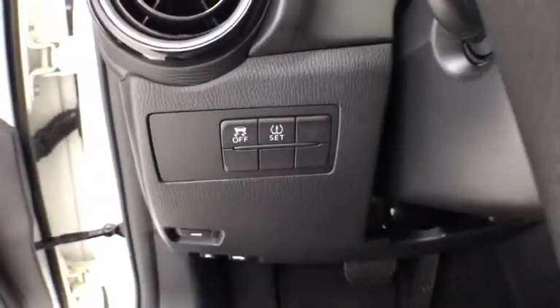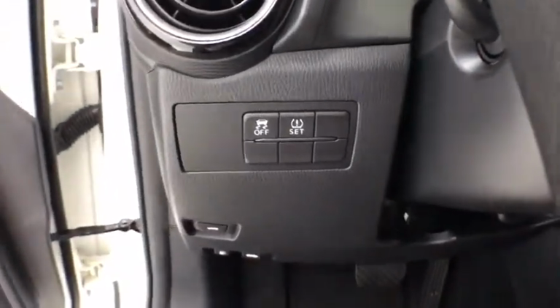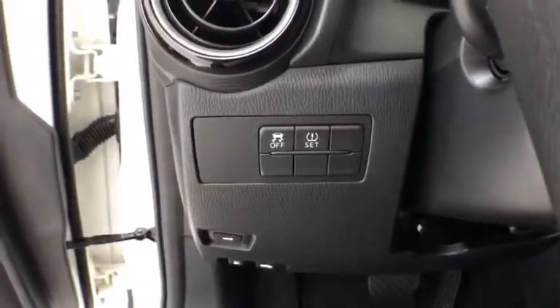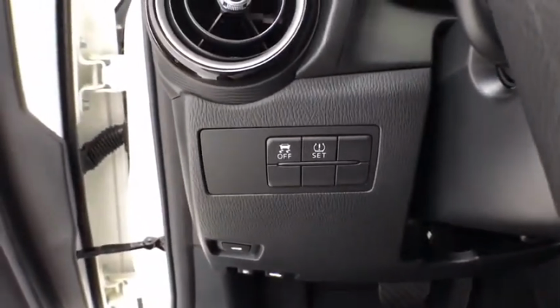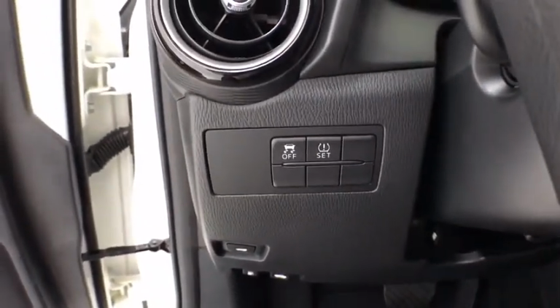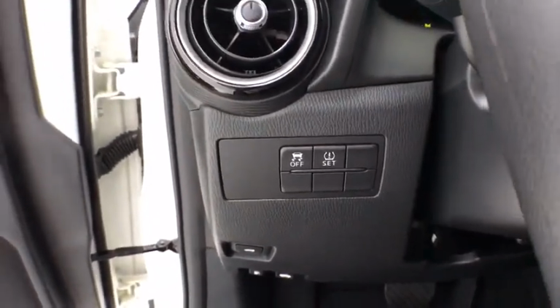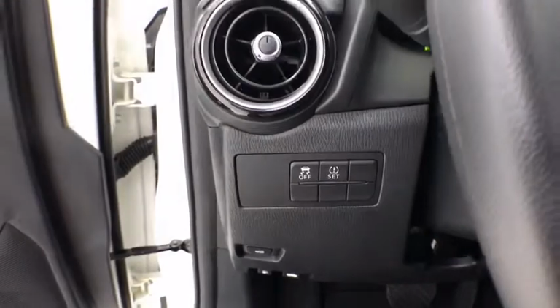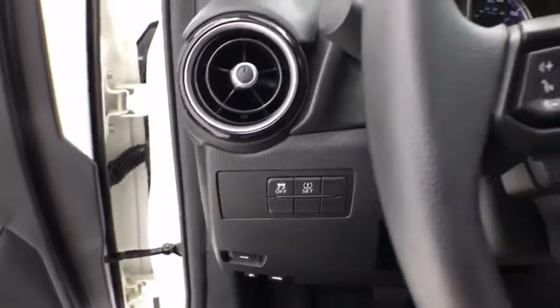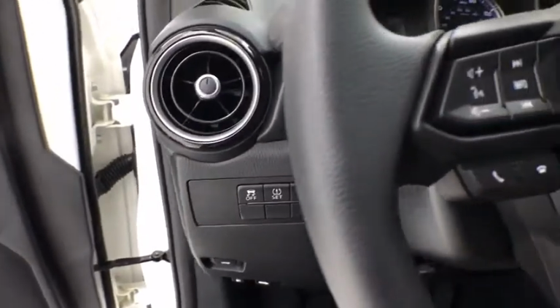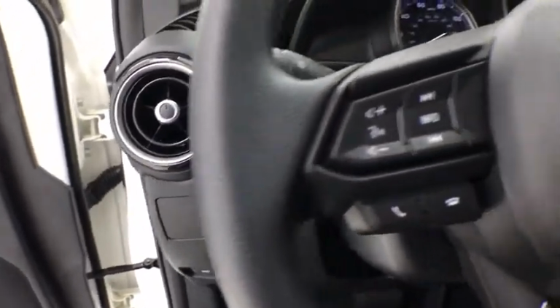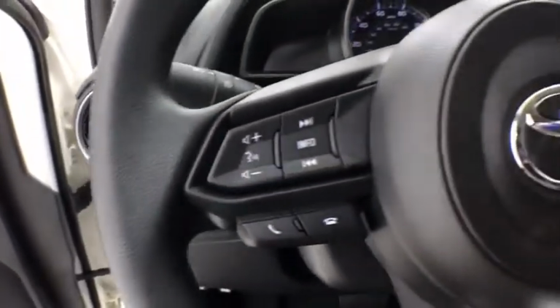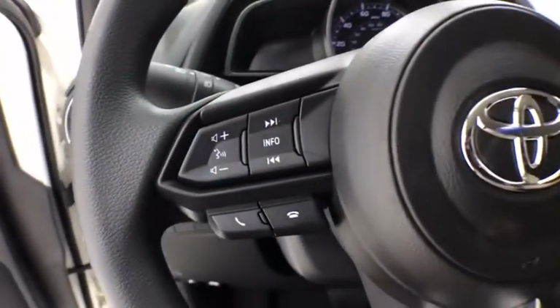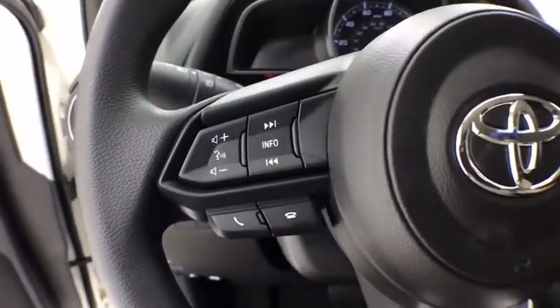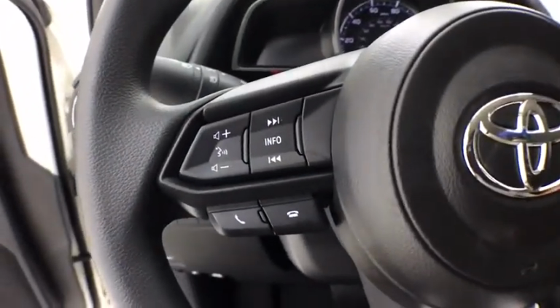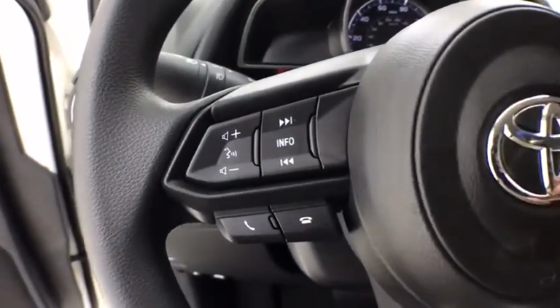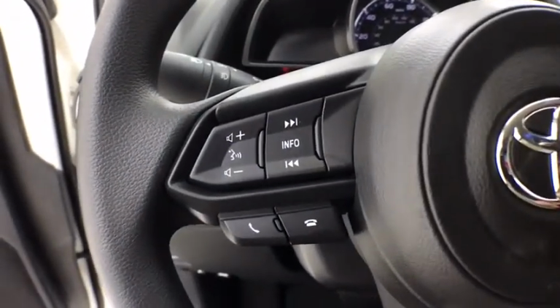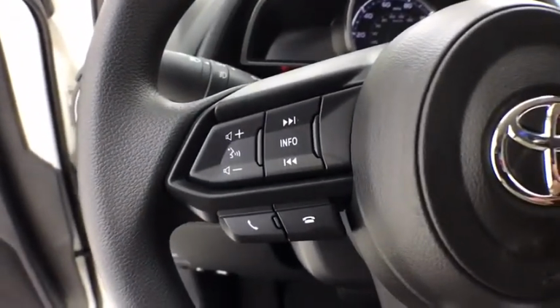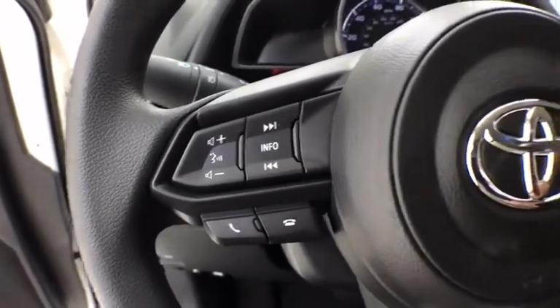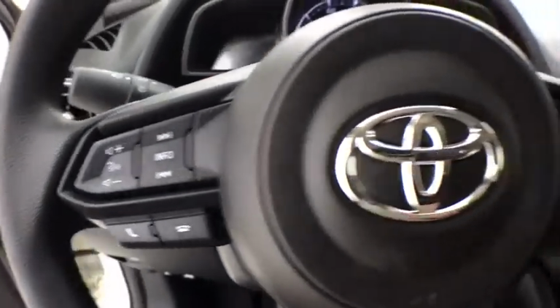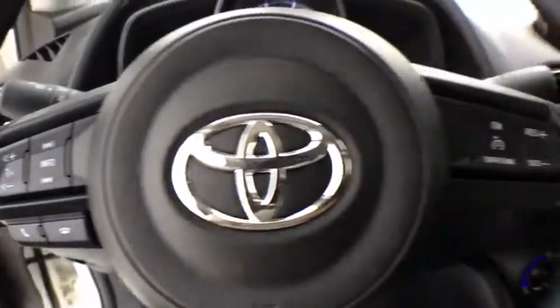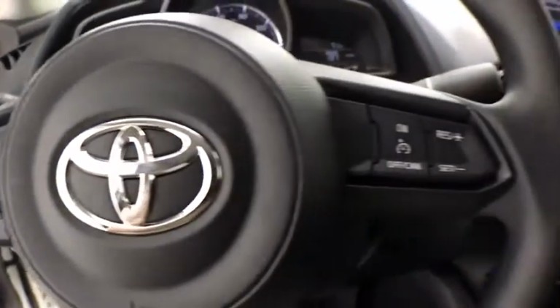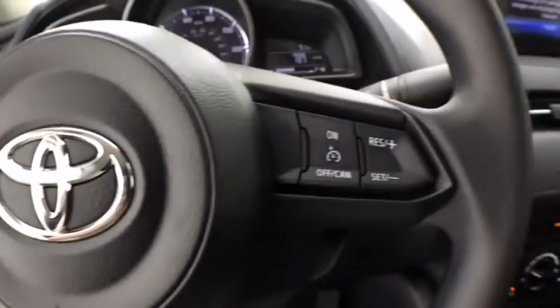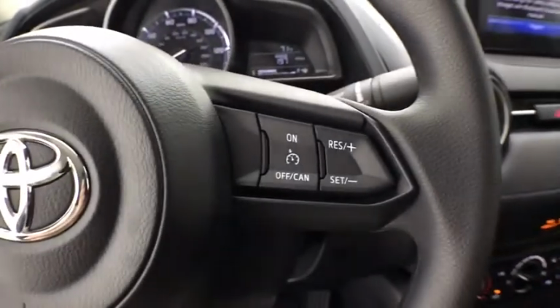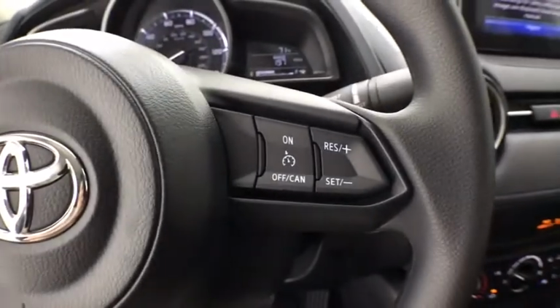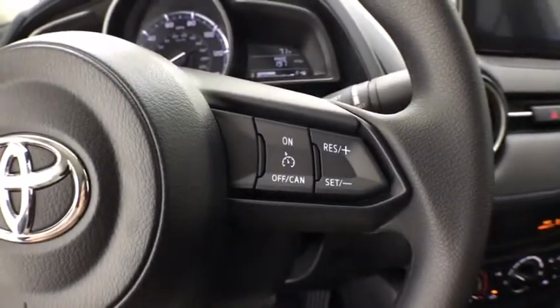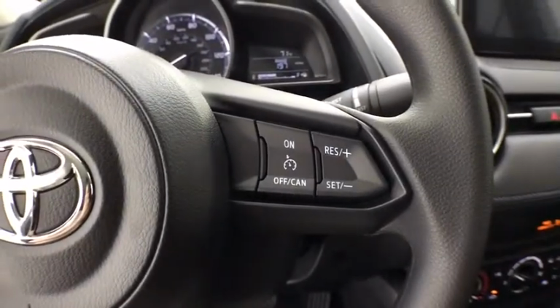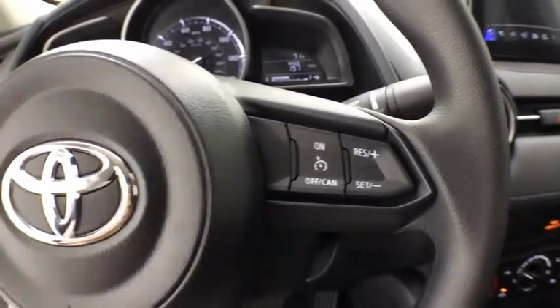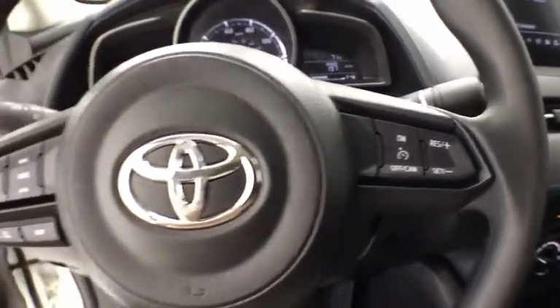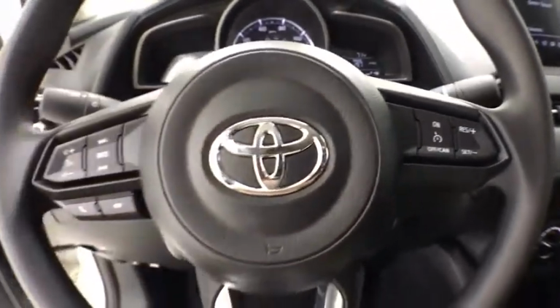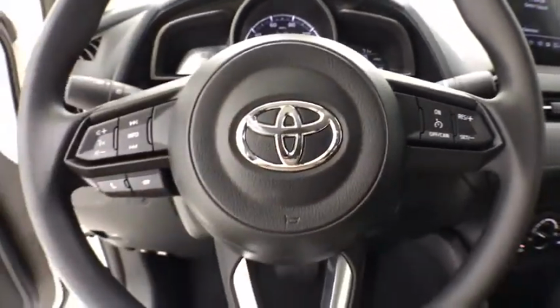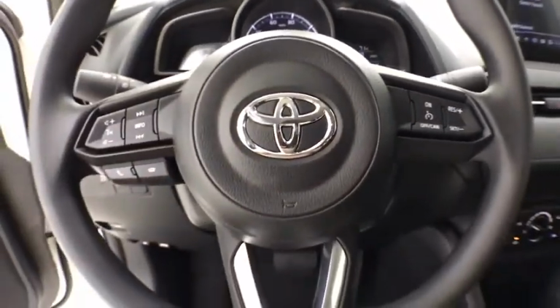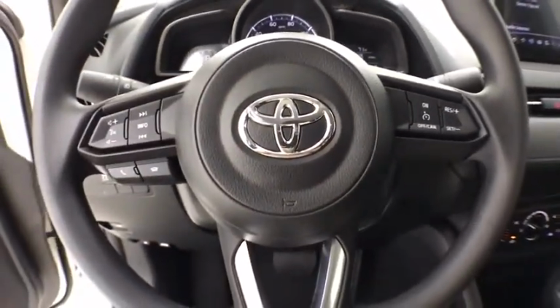dual airbags, power steering, trip computer, fog lights, rear window defroster, power windows, electronic stability control, brake assist, panic alarm, remote keyless entry,